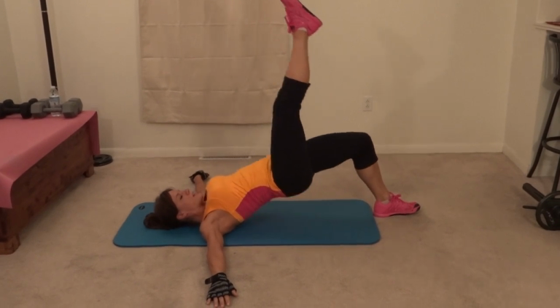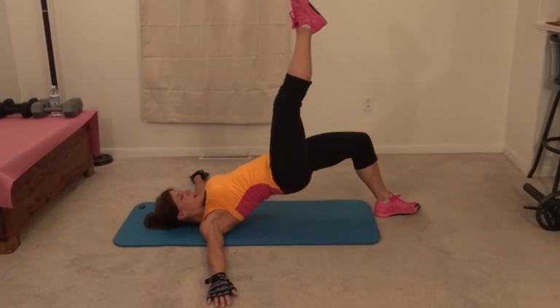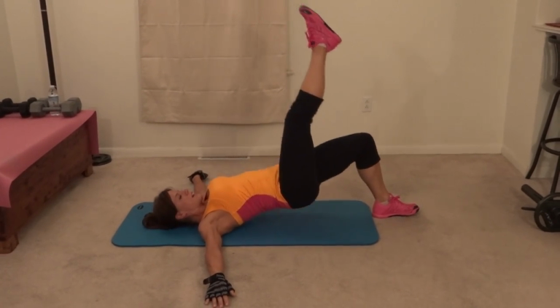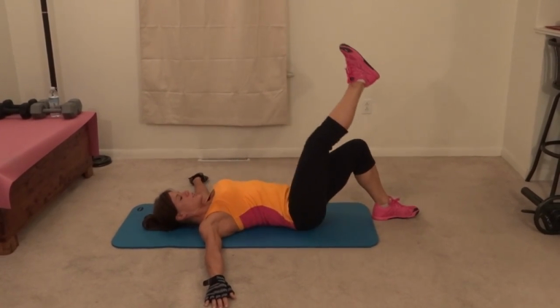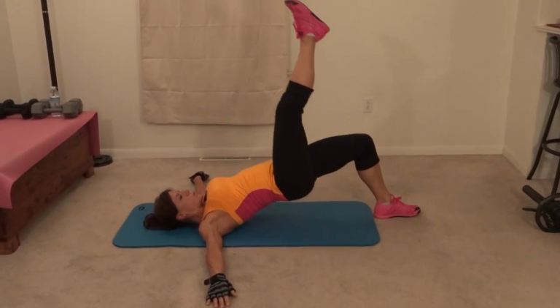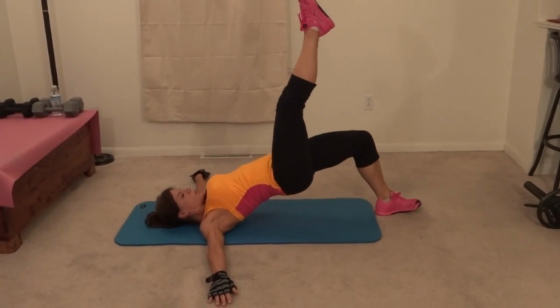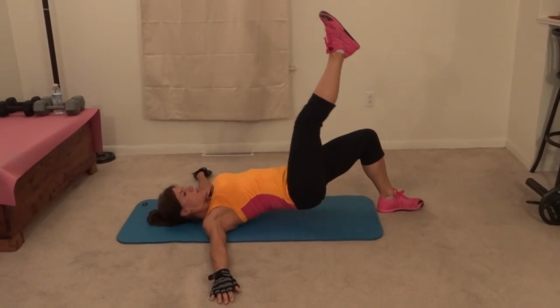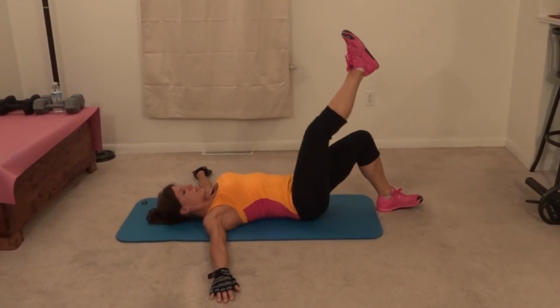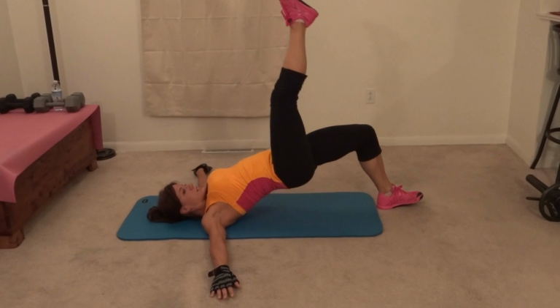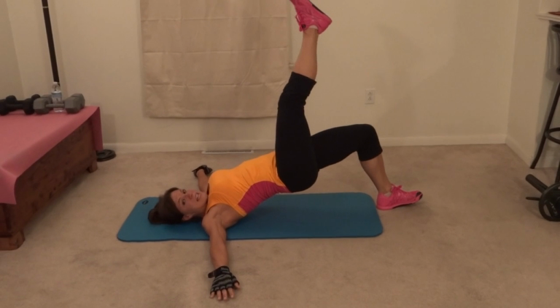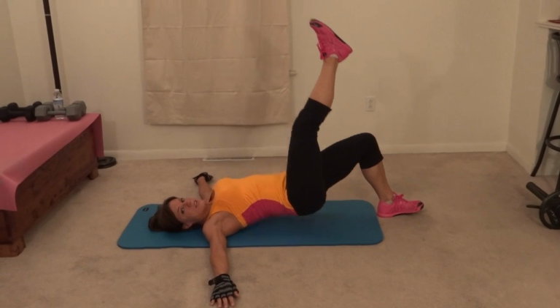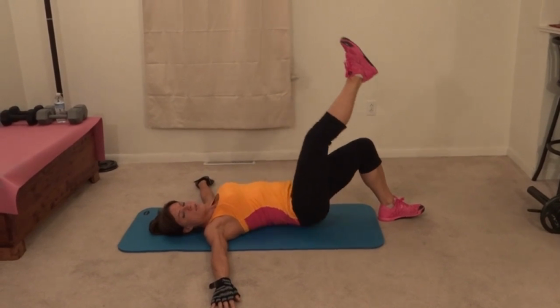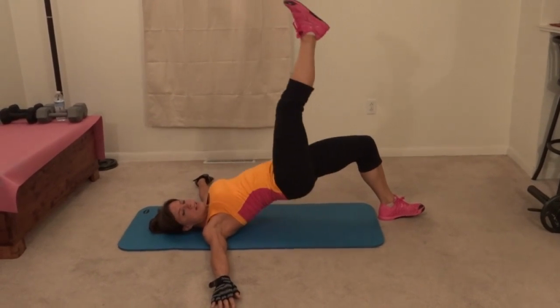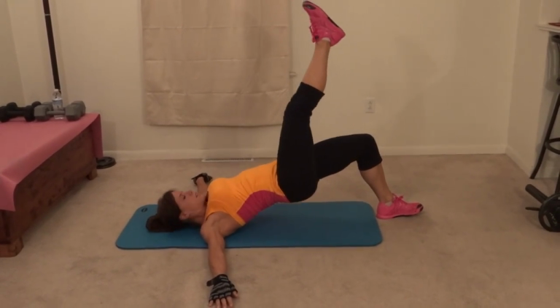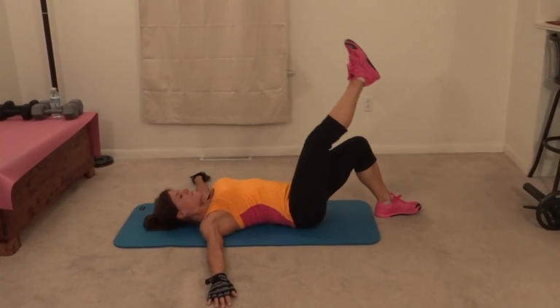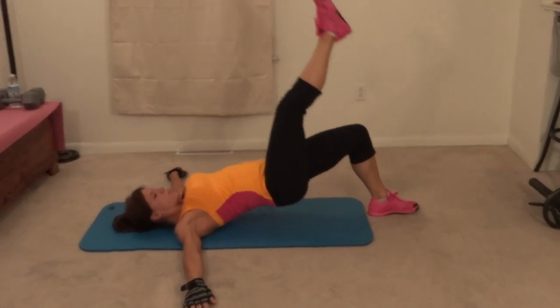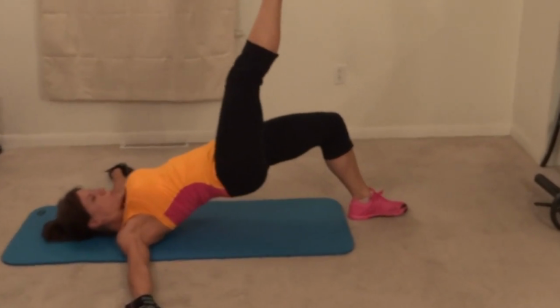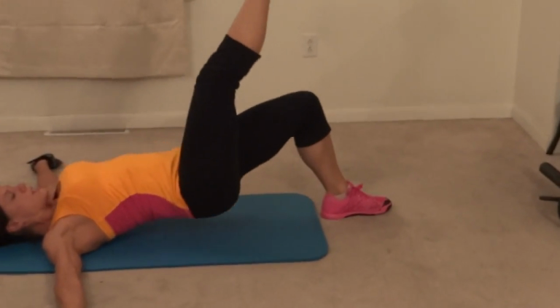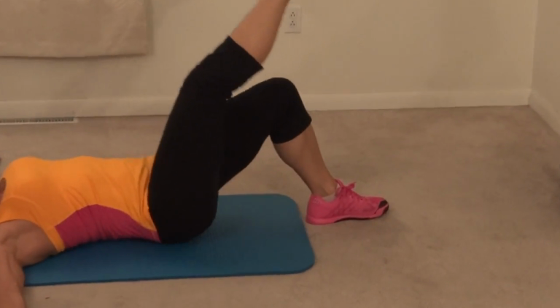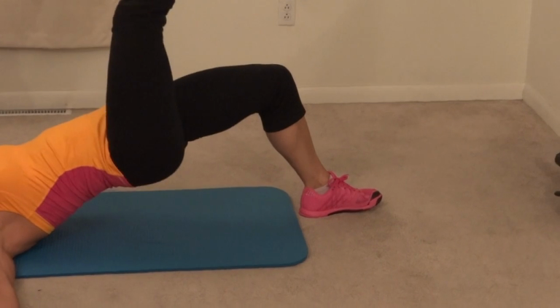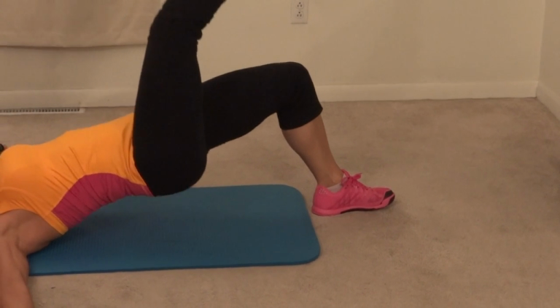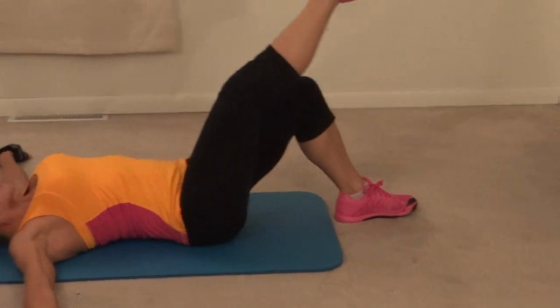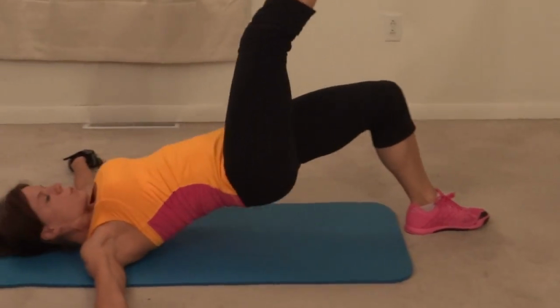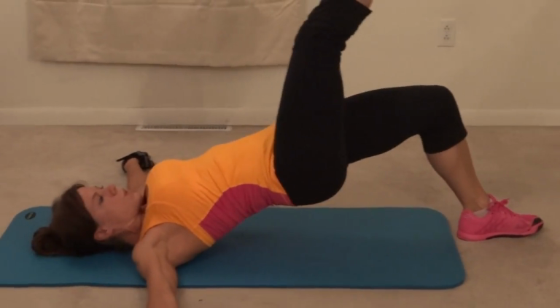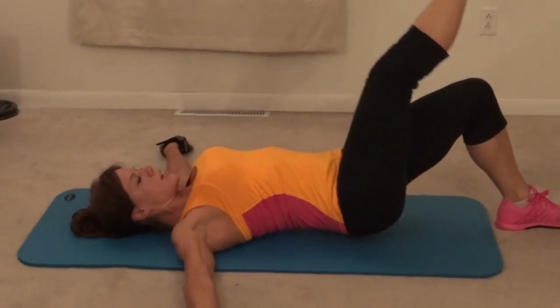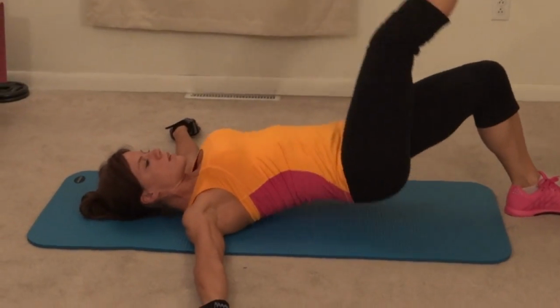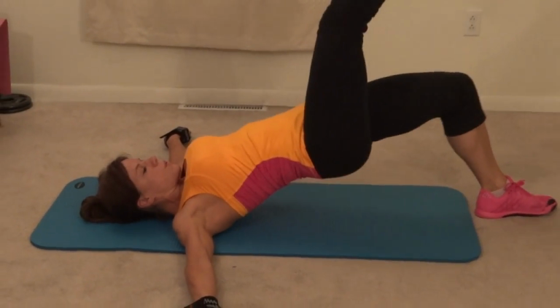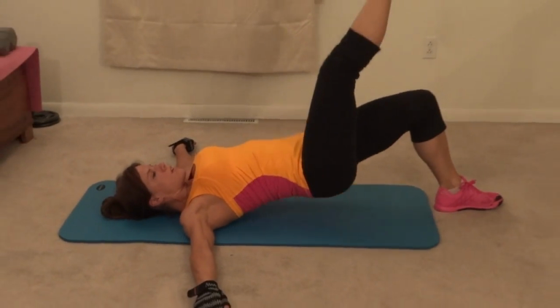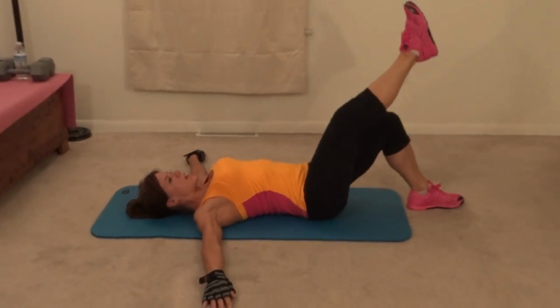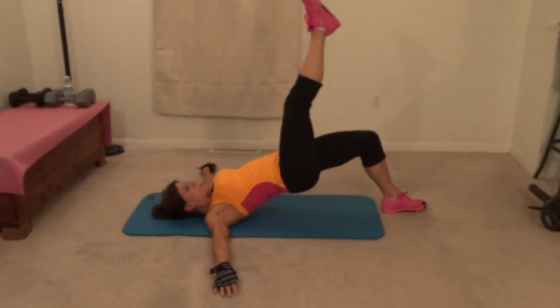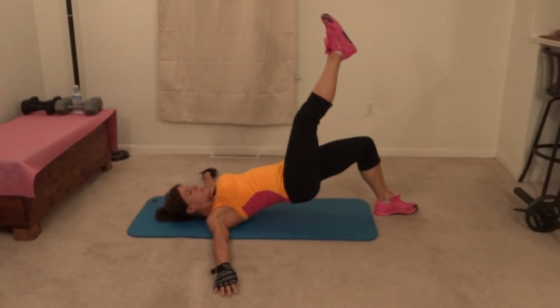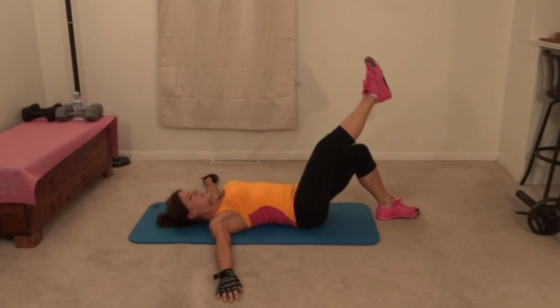One, press high. Two, three. Weight is in the standing heel. Four, five, six, seven, eight, nine, ten.